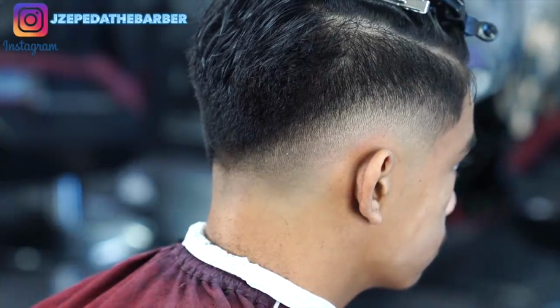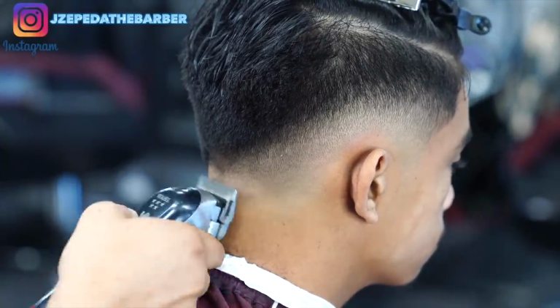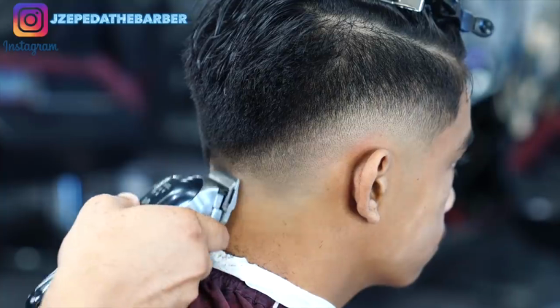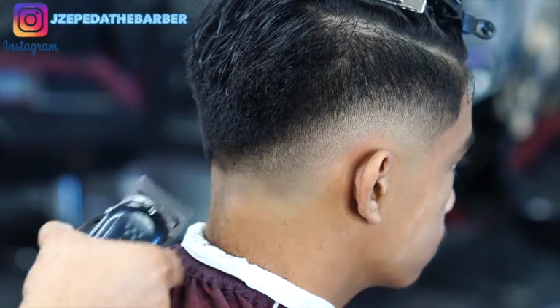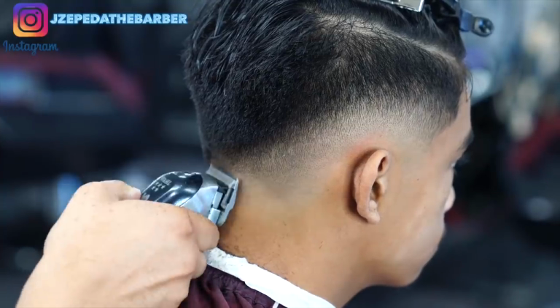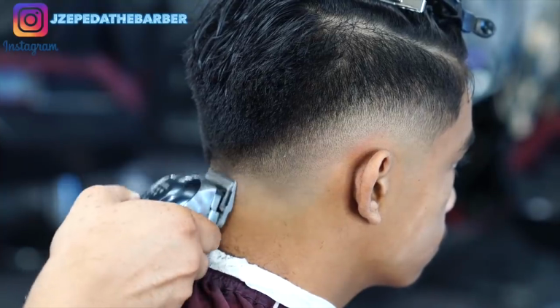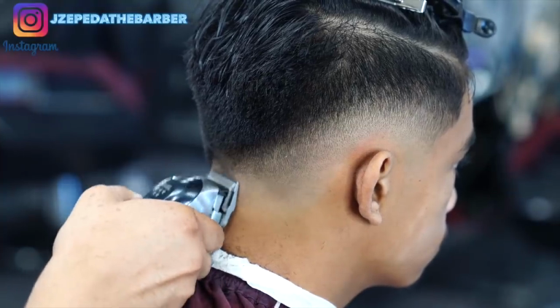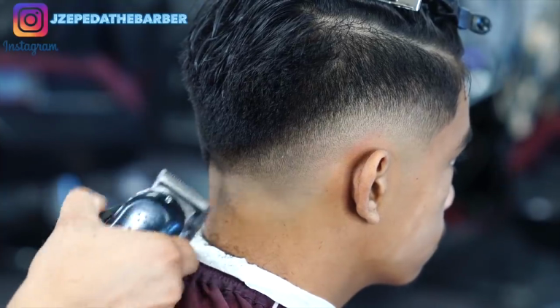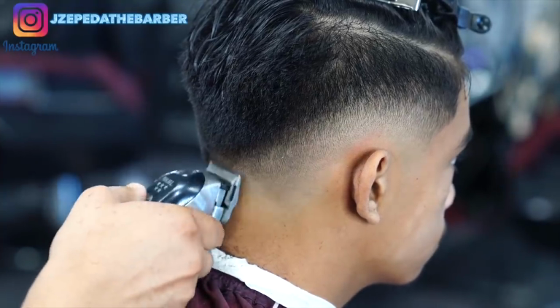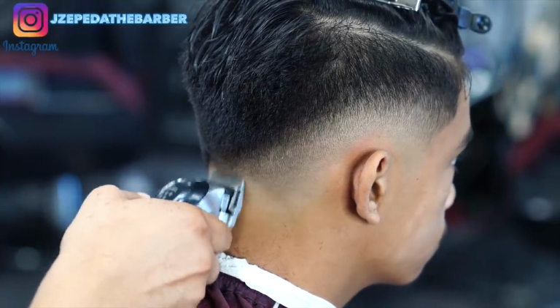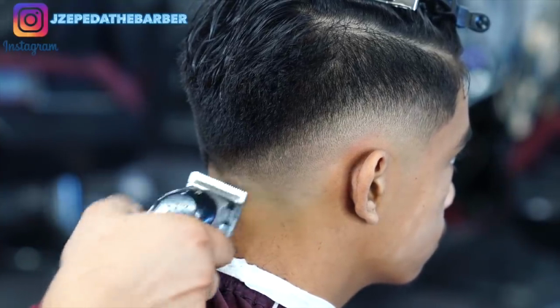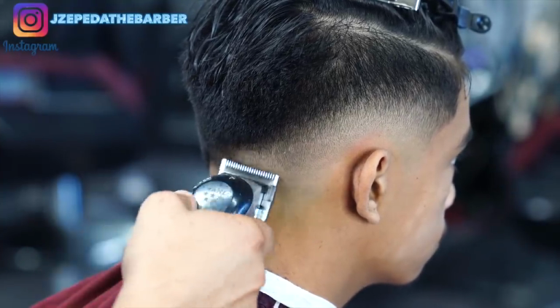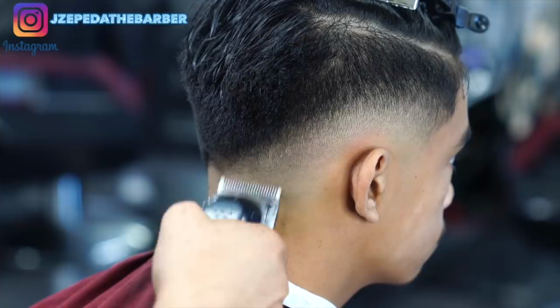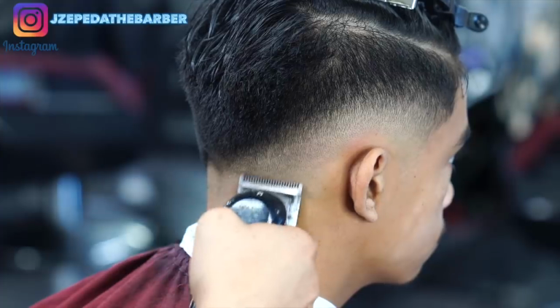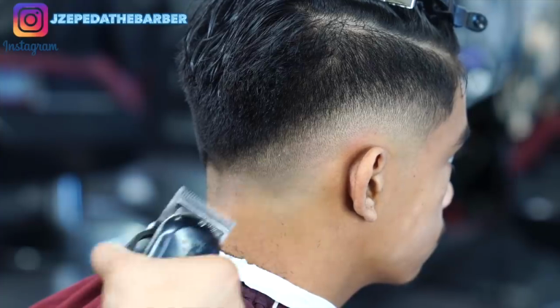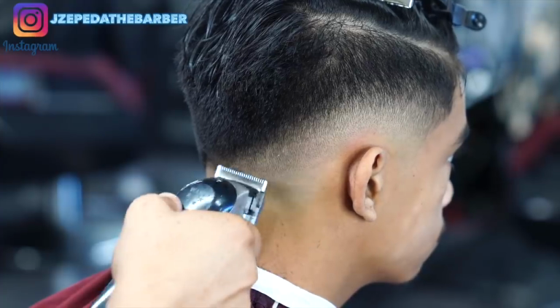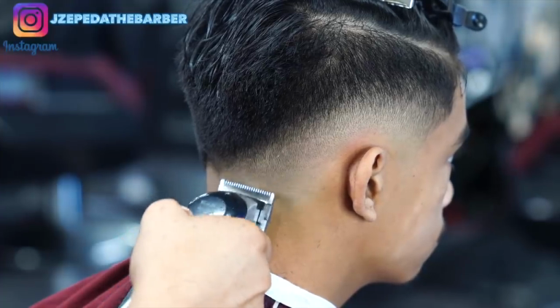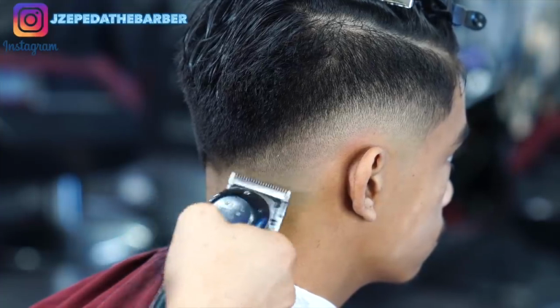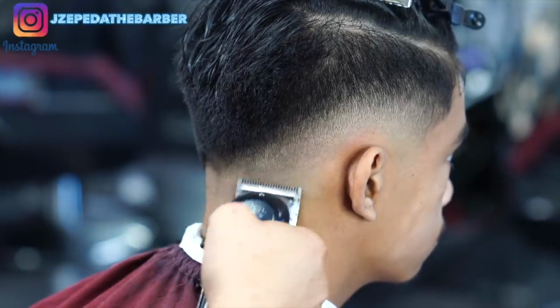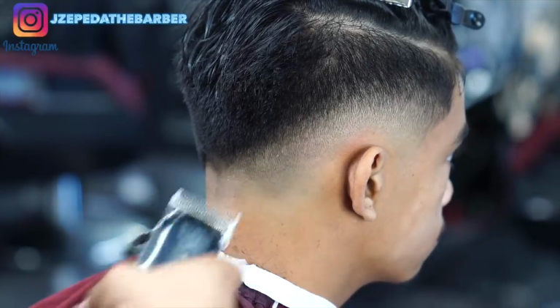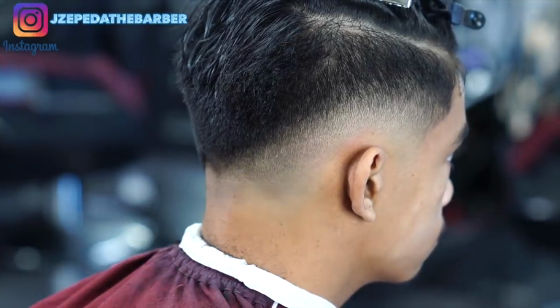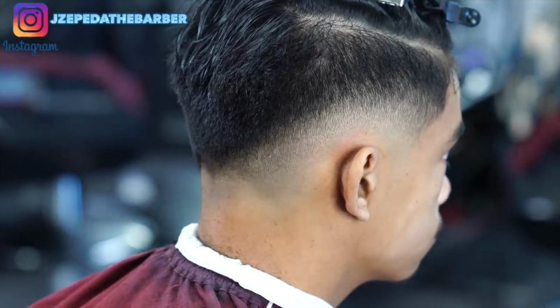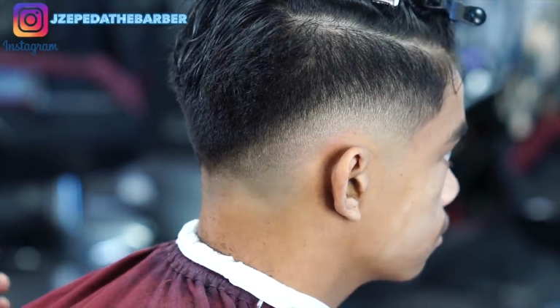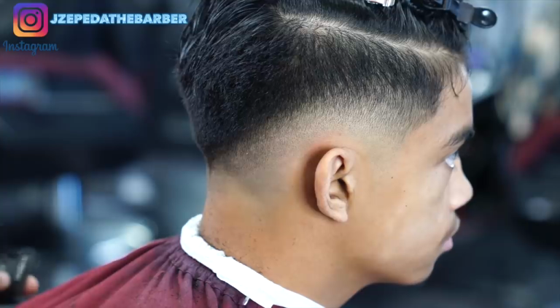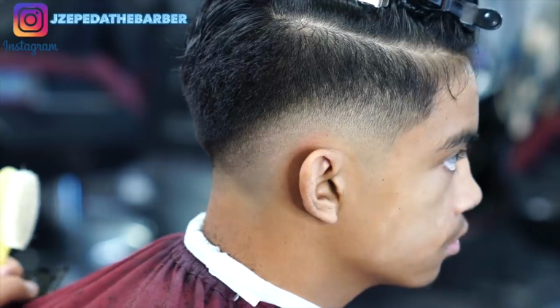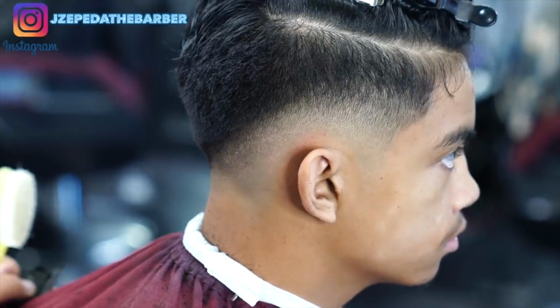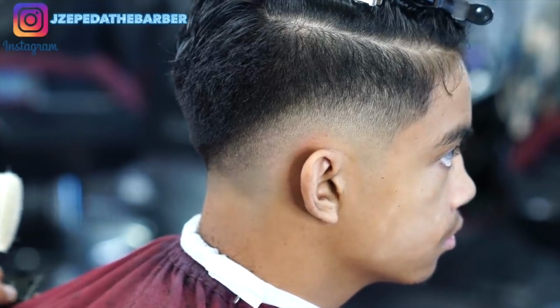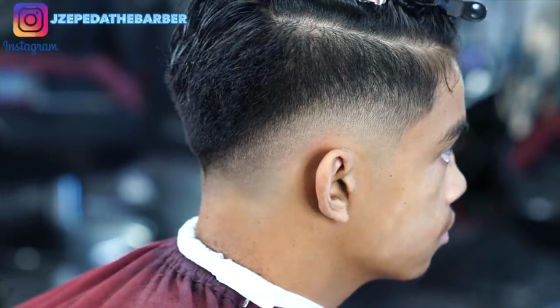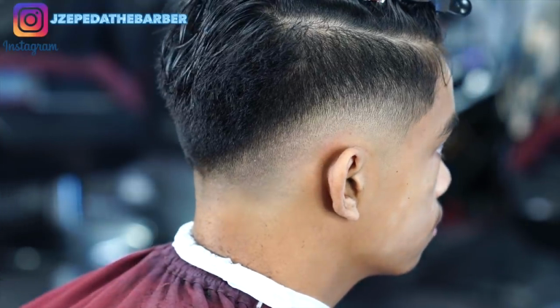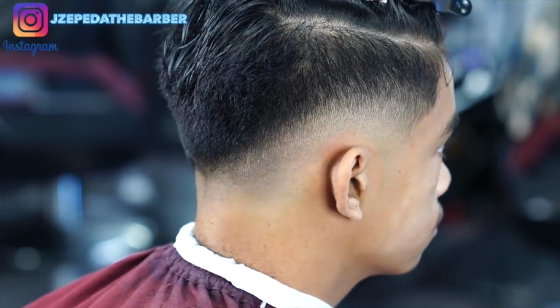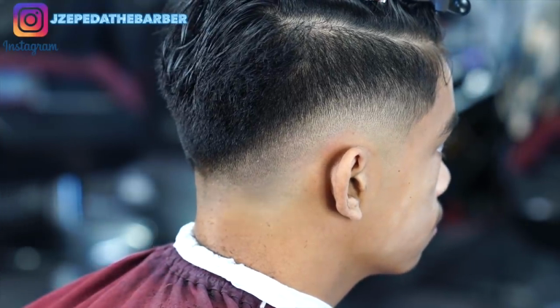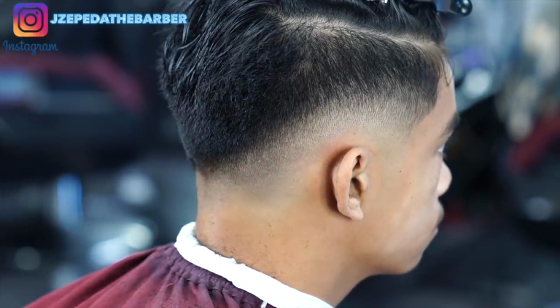Now every time I'm doing a drop fade I always feel like the back is a little bit tricky, so always go back to your previous step if you see any imperfections and just go in and start playing with the lever to go ahead and touch up some spots.